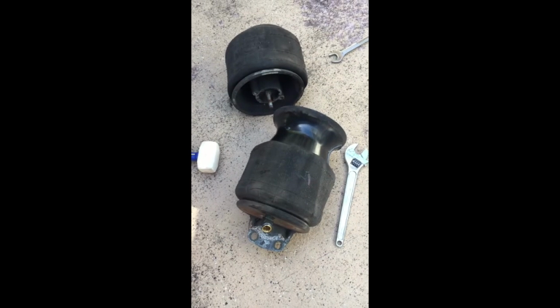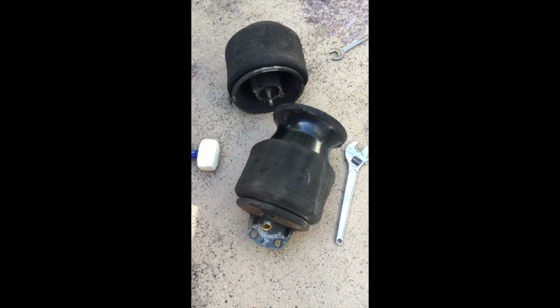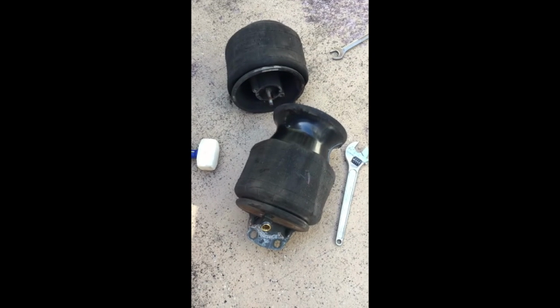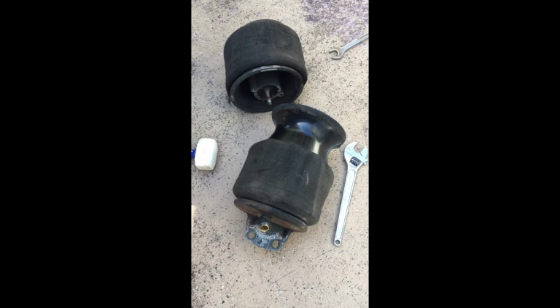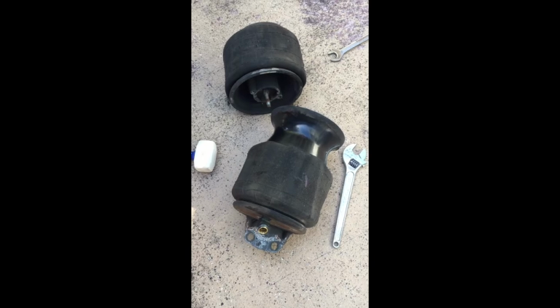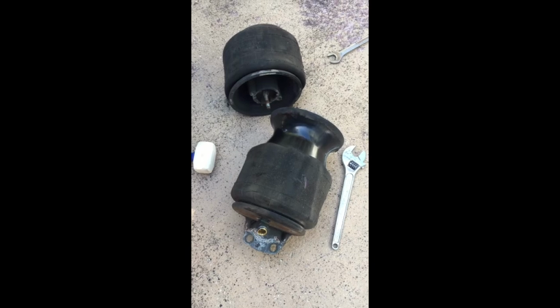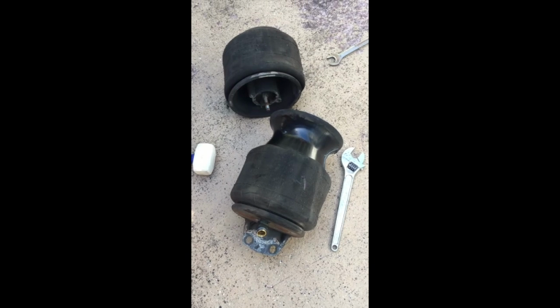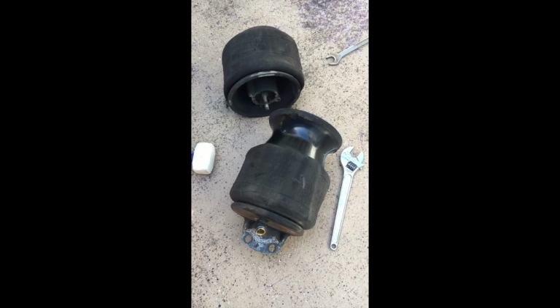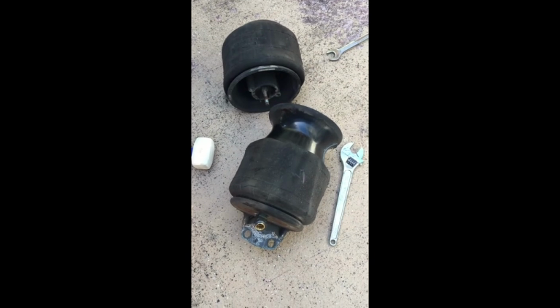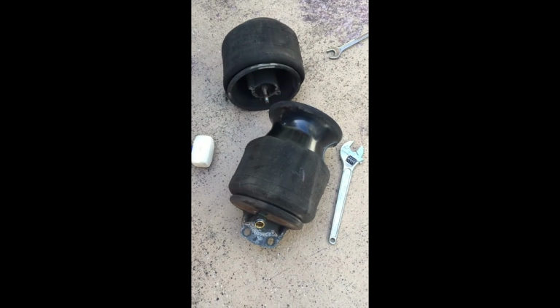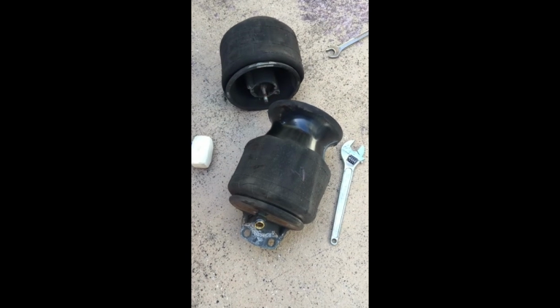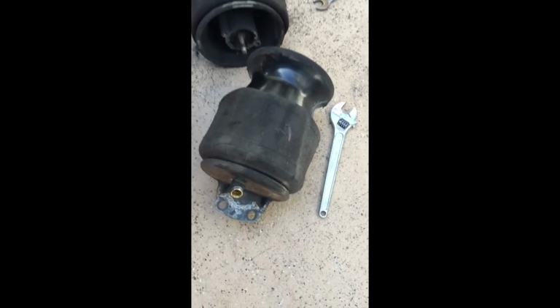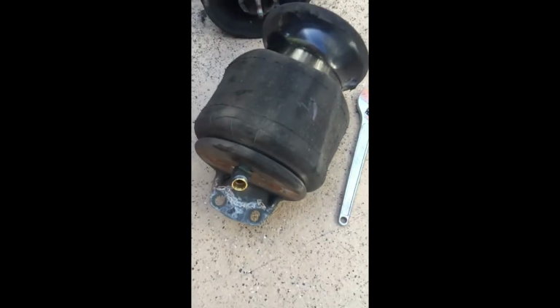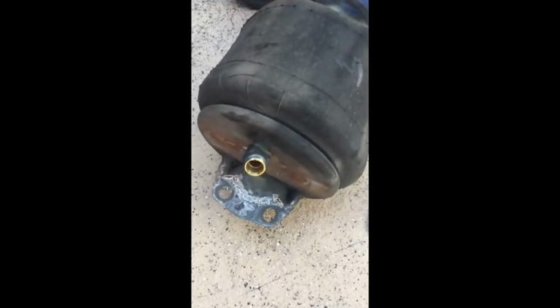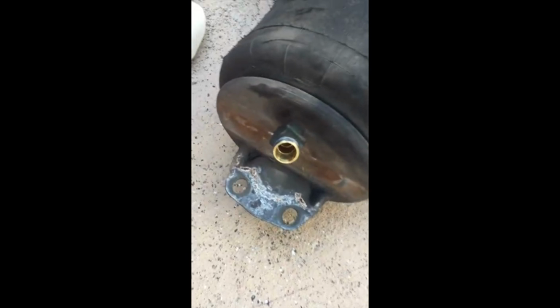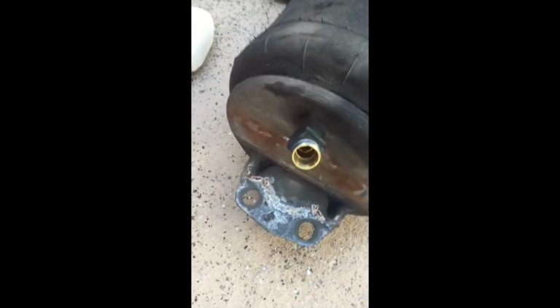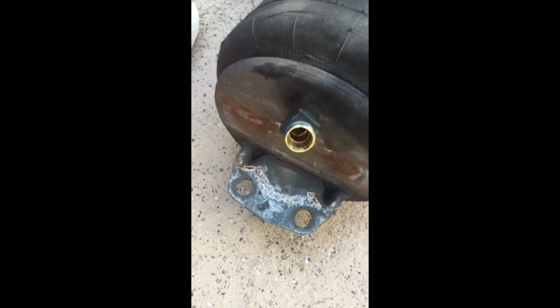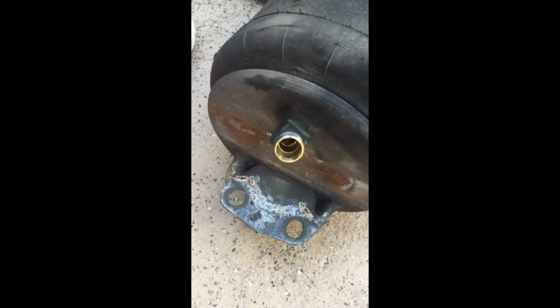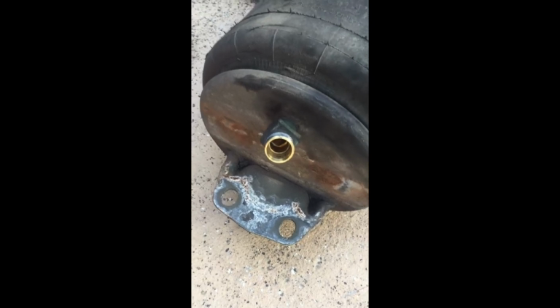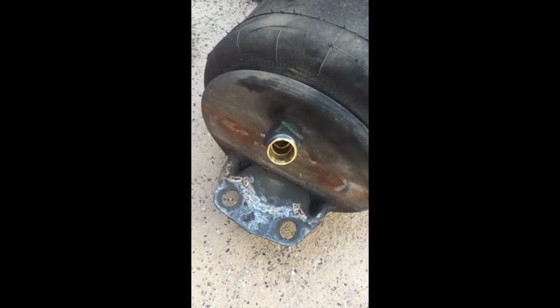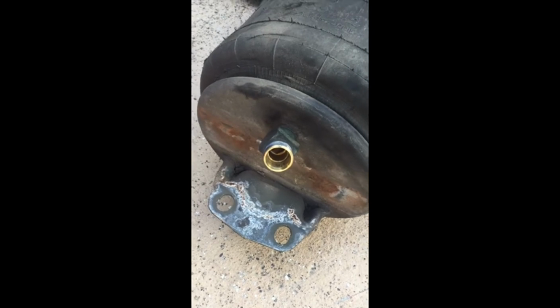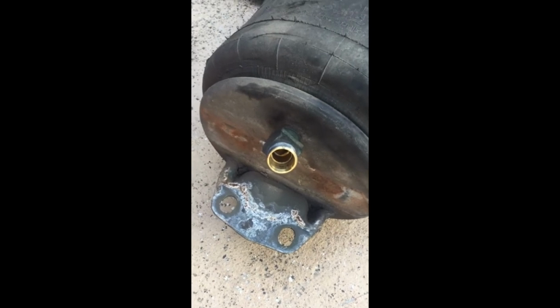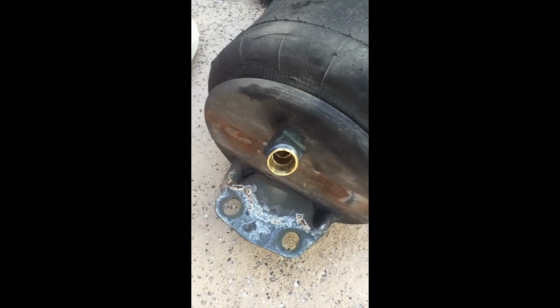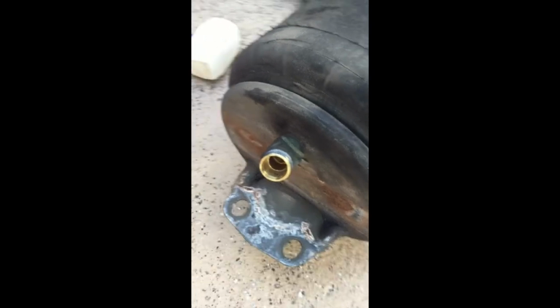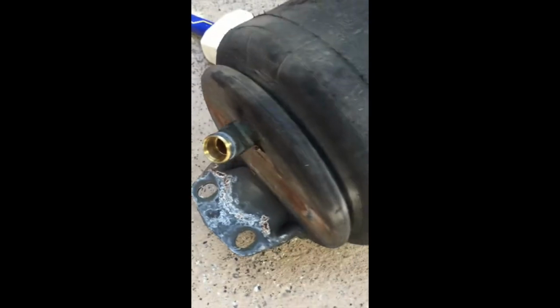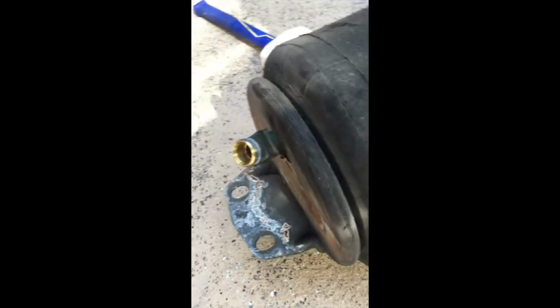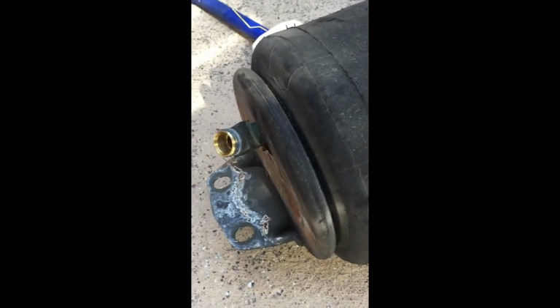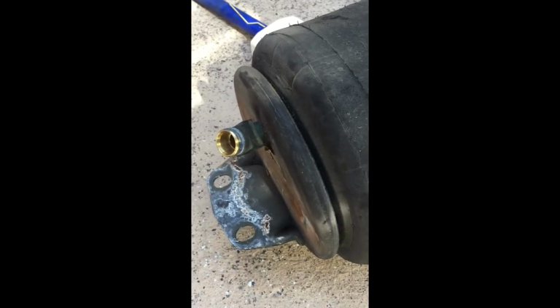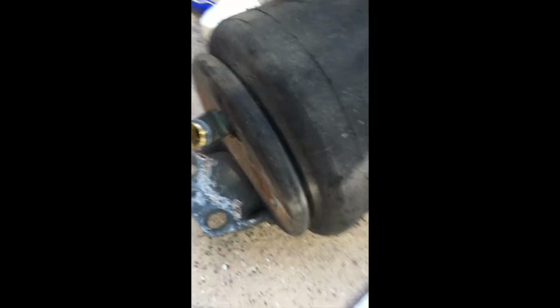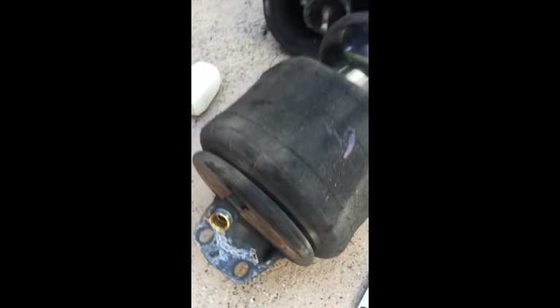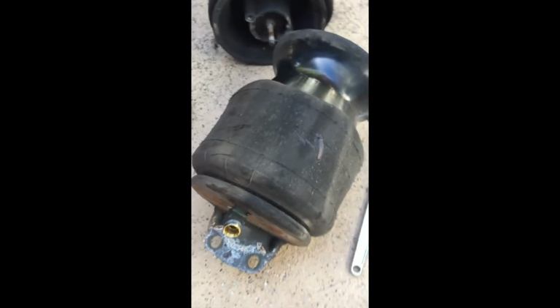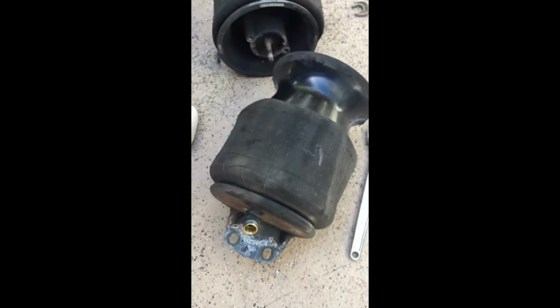Here we have both the old airbags out. You have to take the fitting off of the air hose, and then put it on the stud on the new bag.